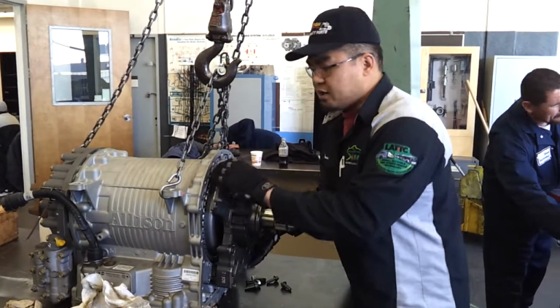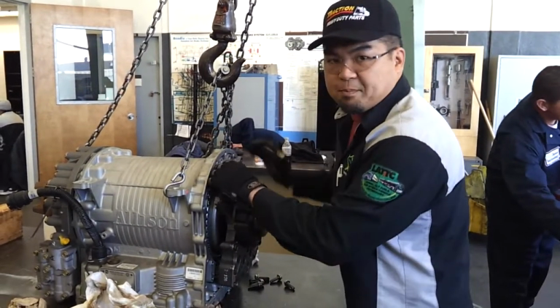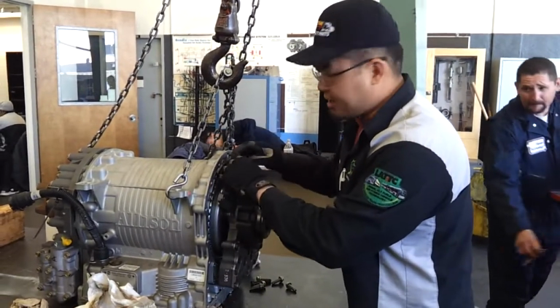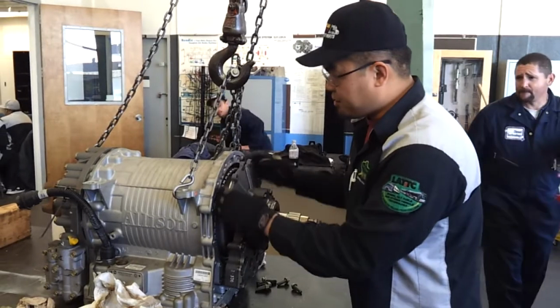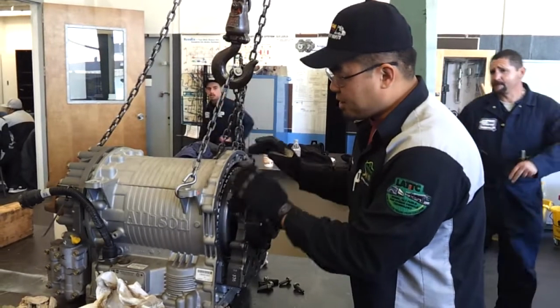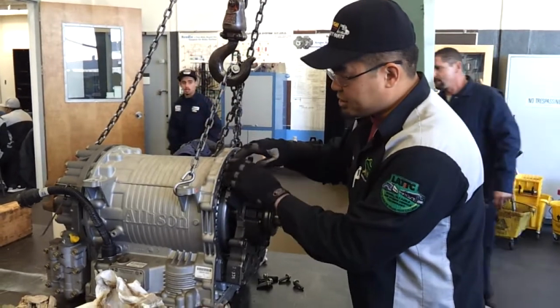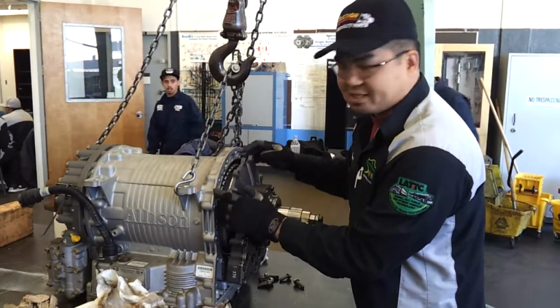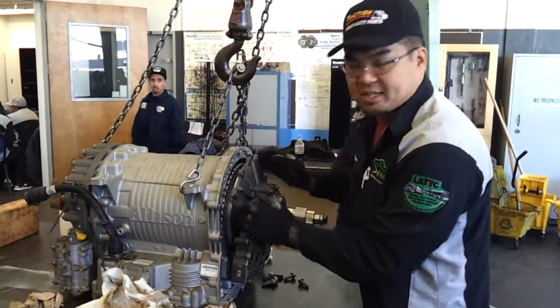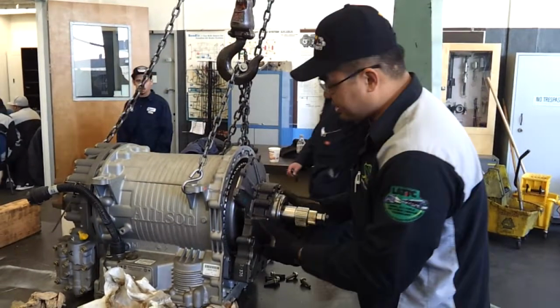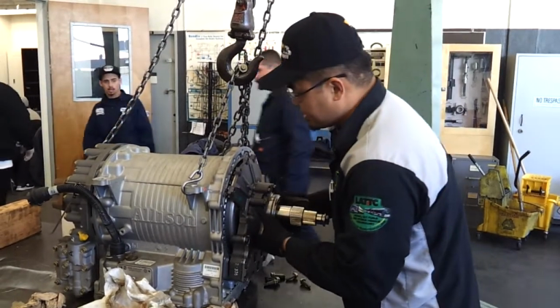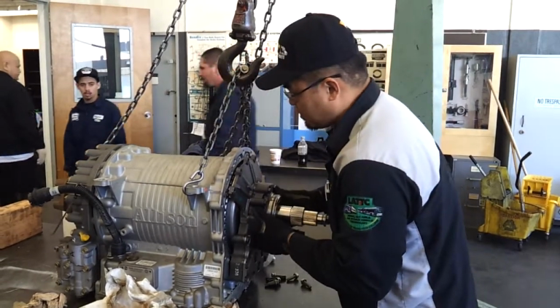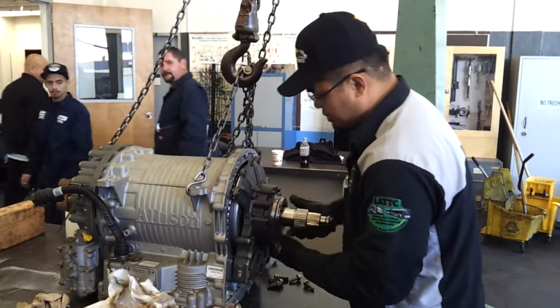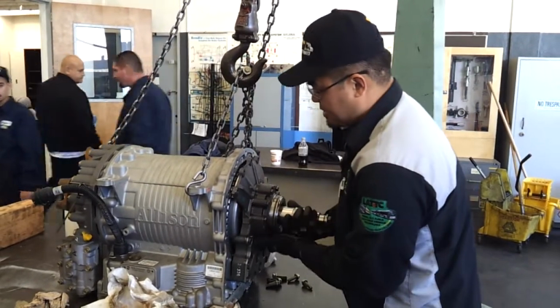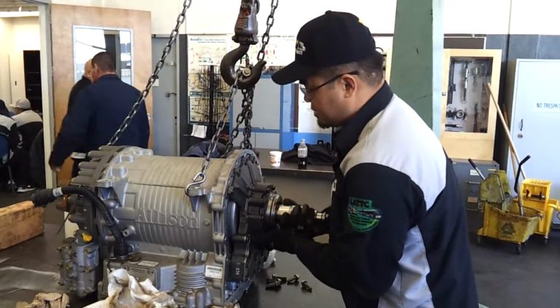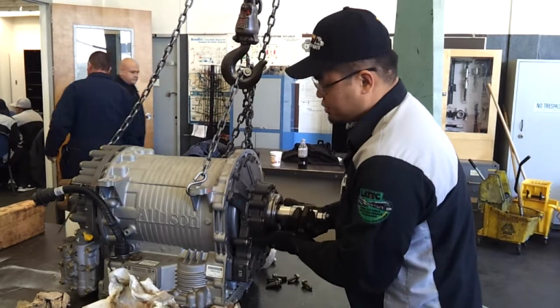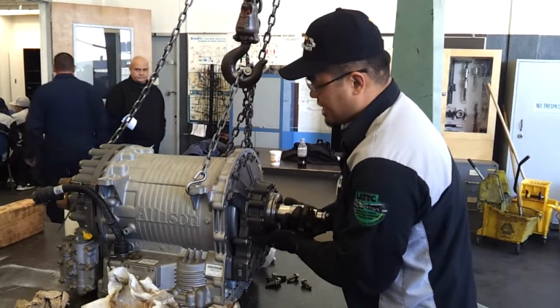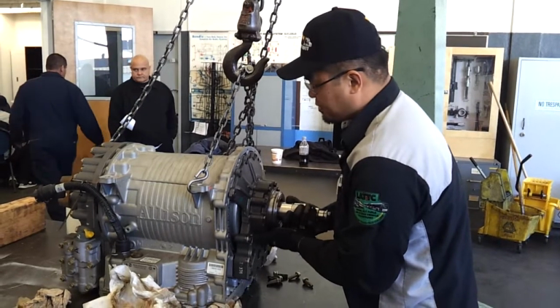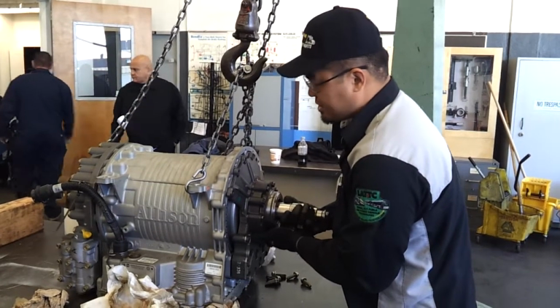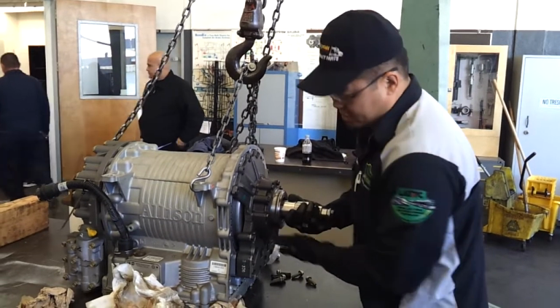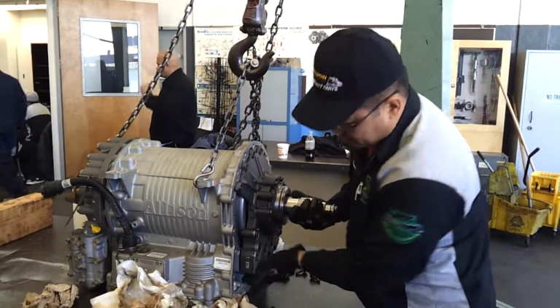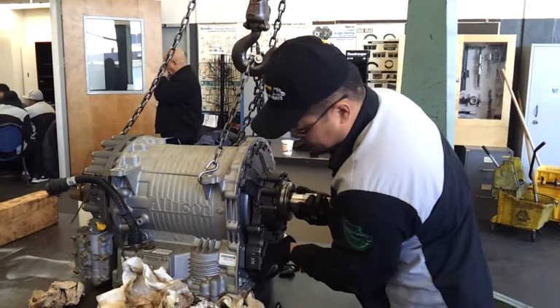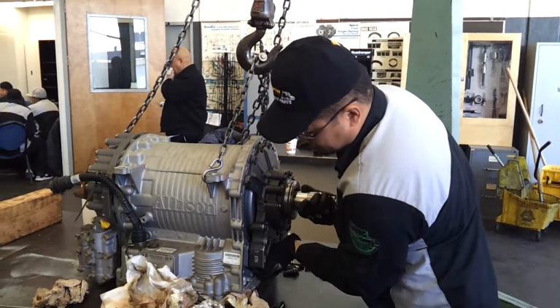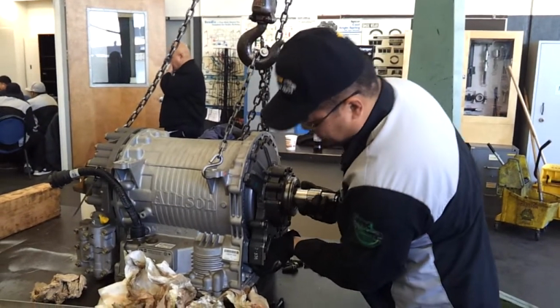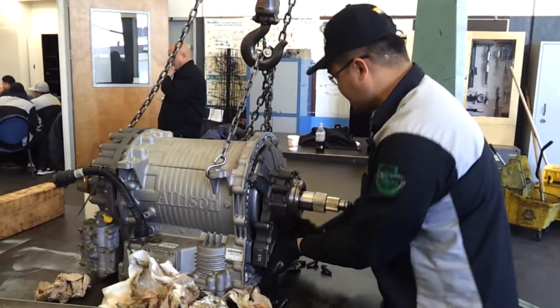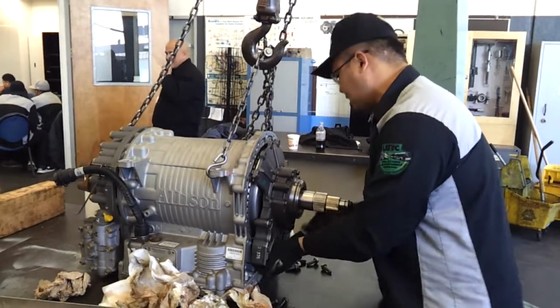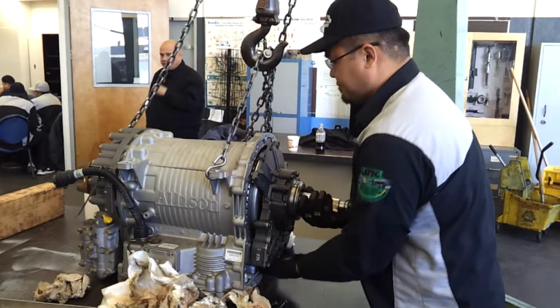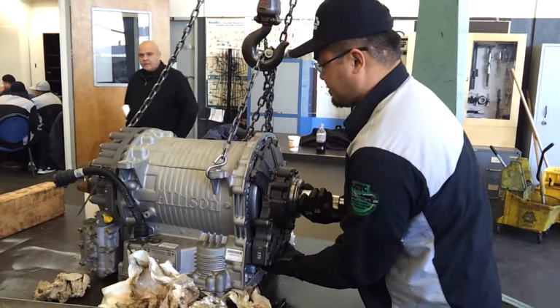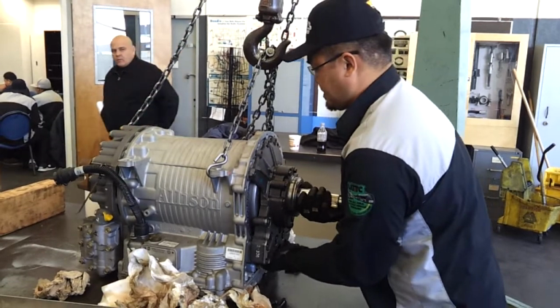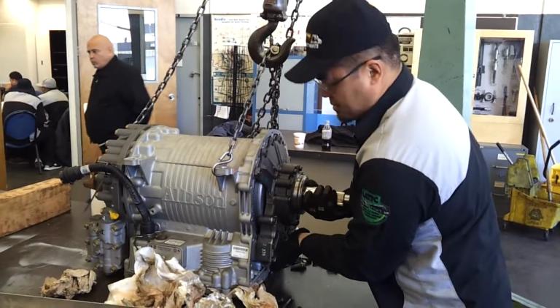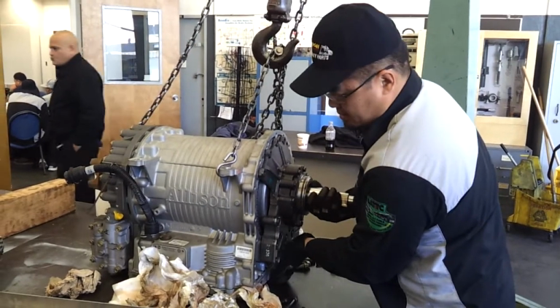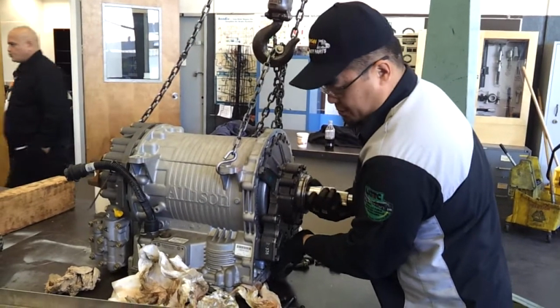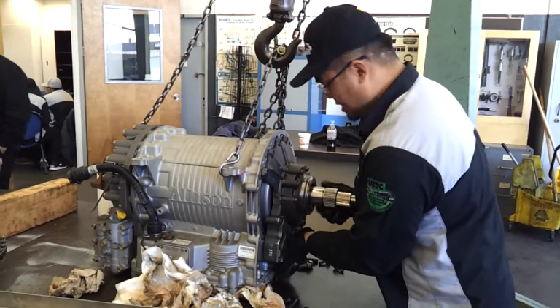There's a lip on the inside of the pump and you want to make sure that it's lined up to the housing. So make sure that you use care when you put this together so that you don't get any of the parts hung up.